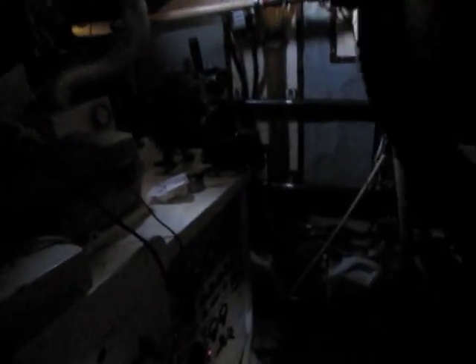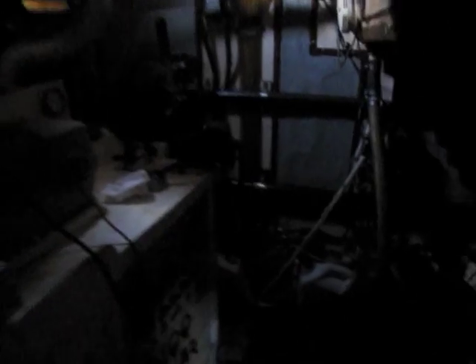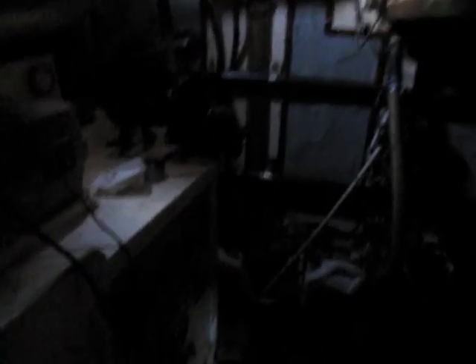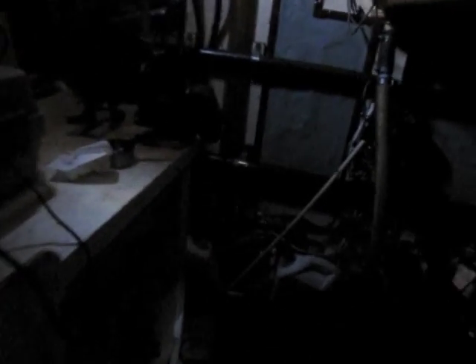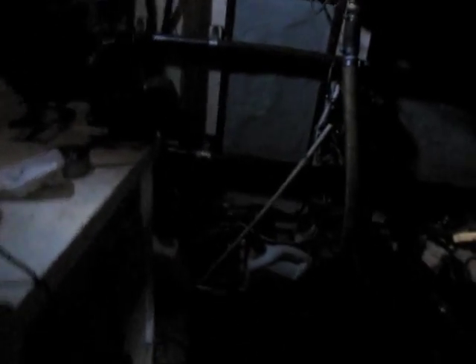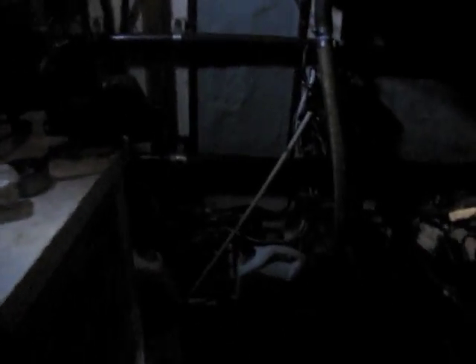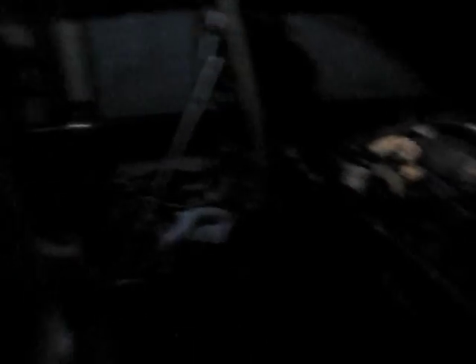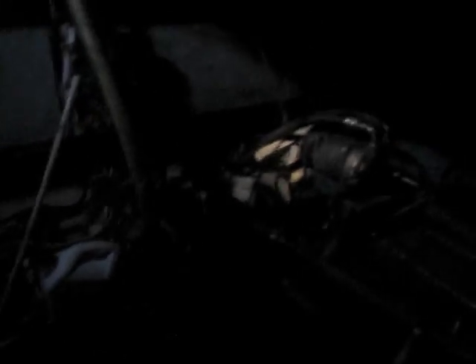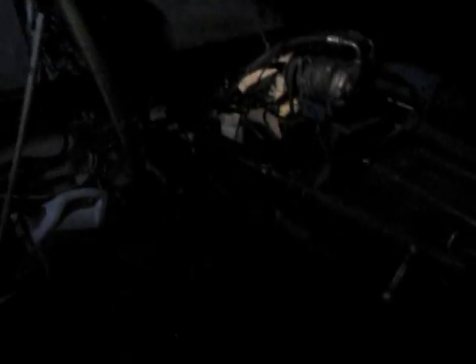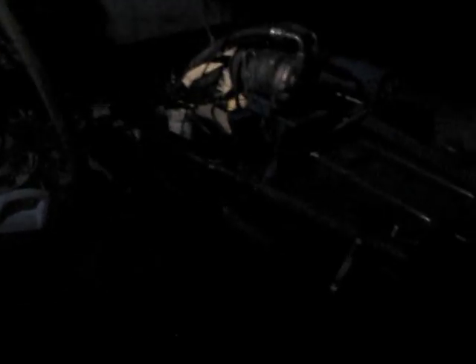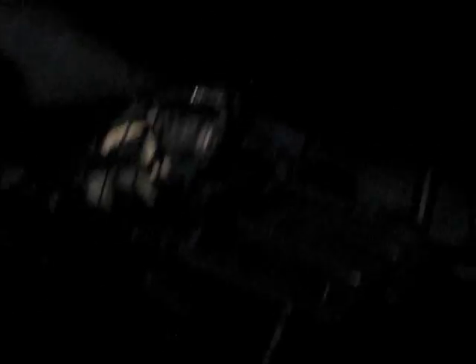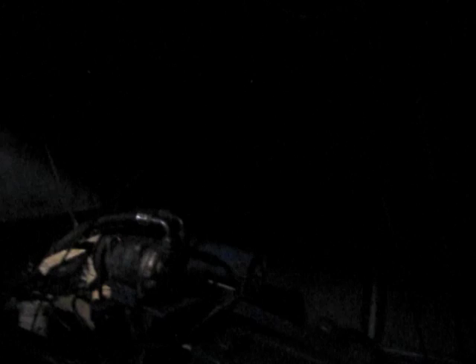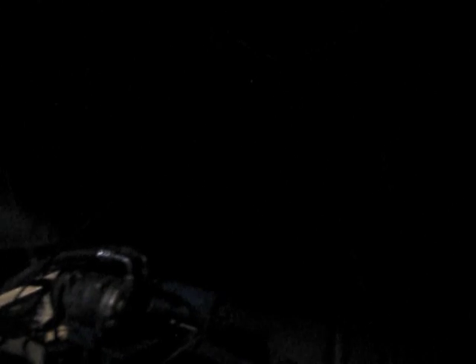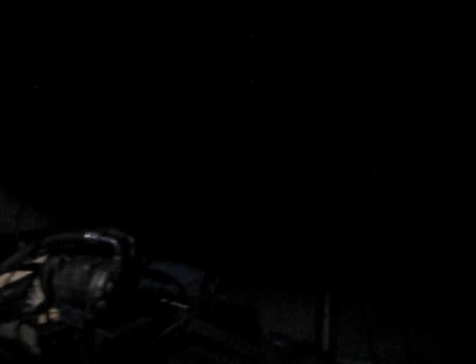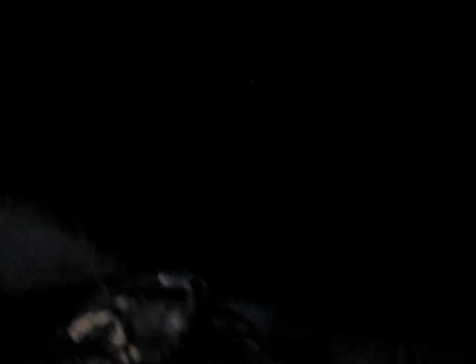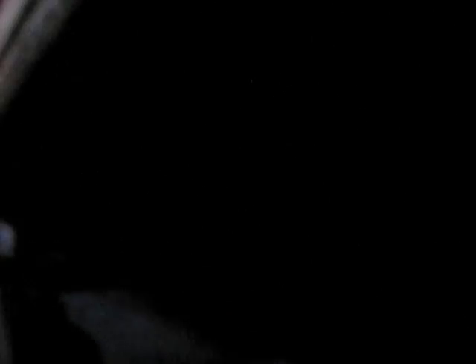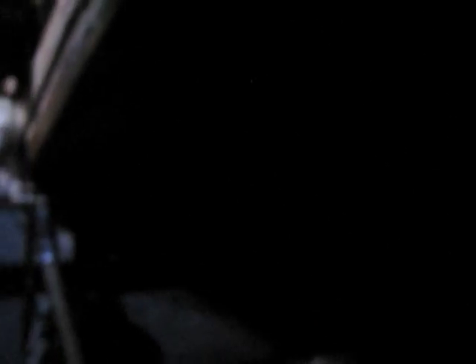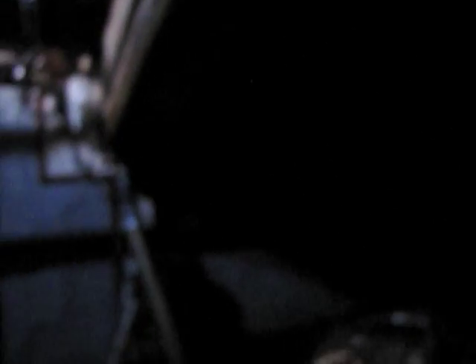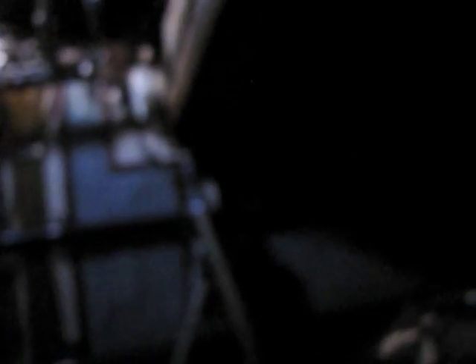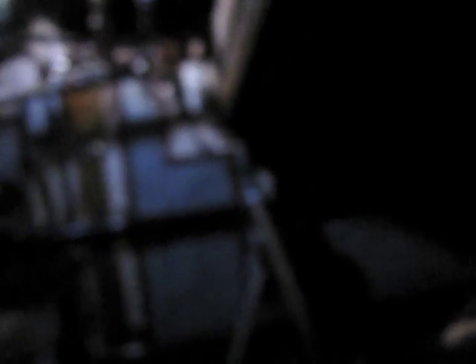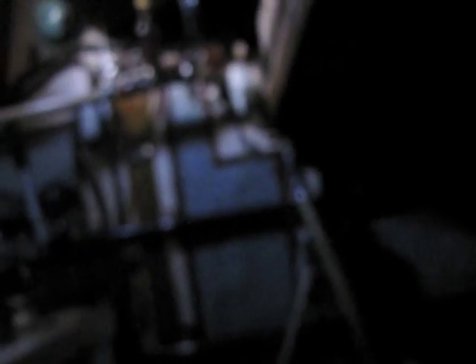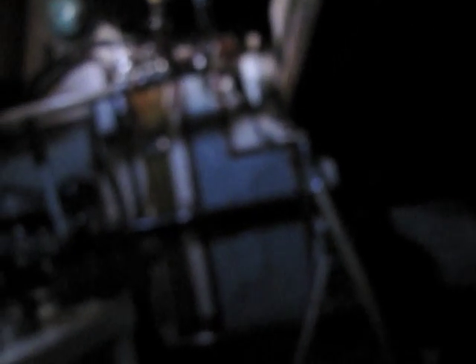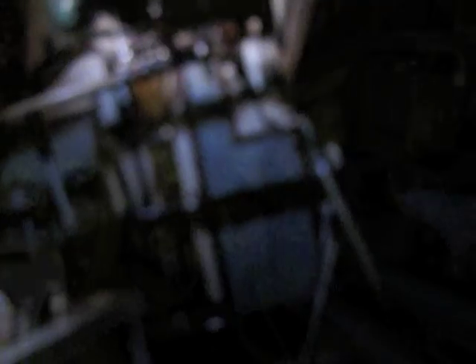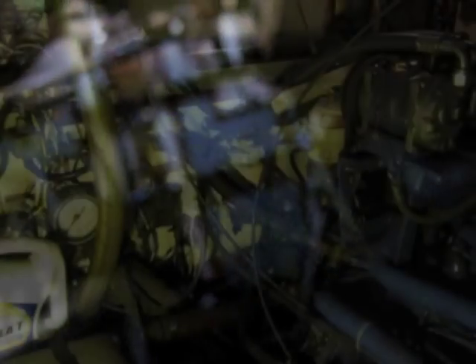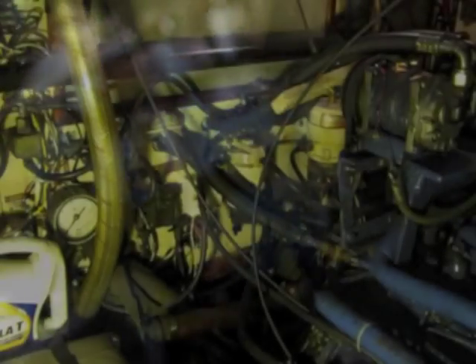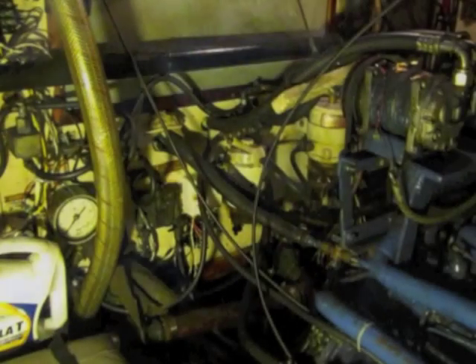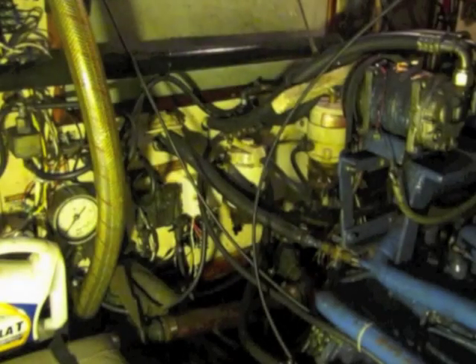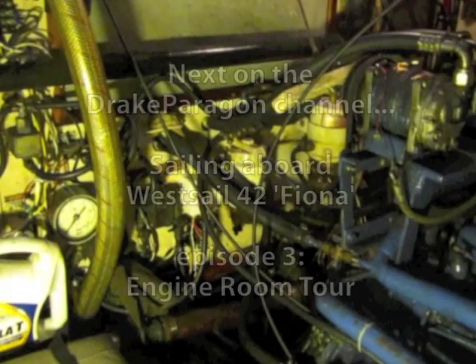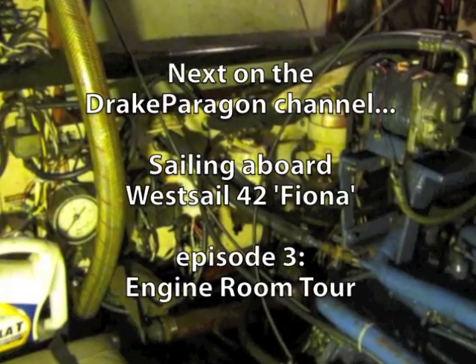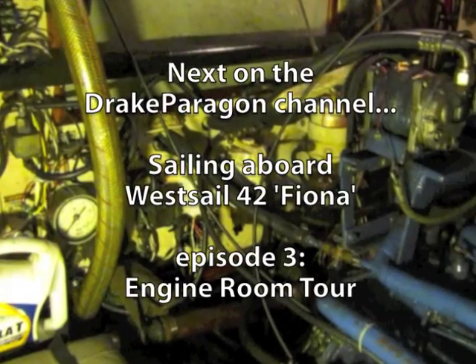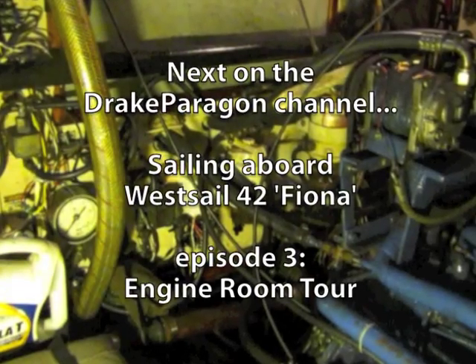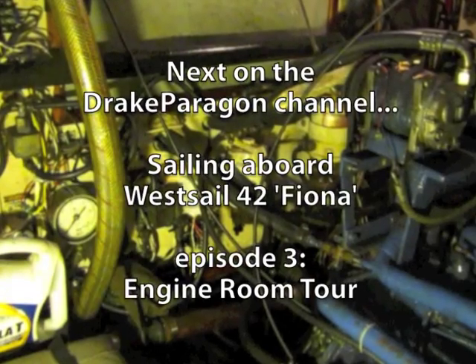Now going into the engine room — you probably can't see anything because it's so dark and I don't know how to turn on the light, so I'll go figure that out.